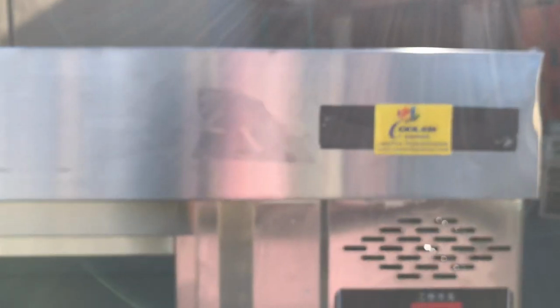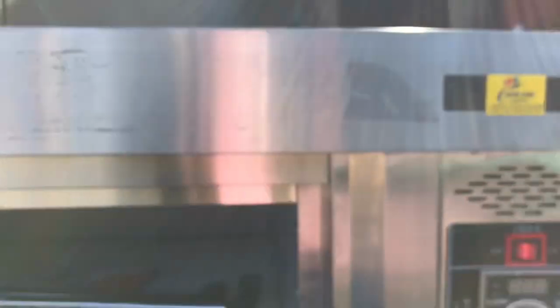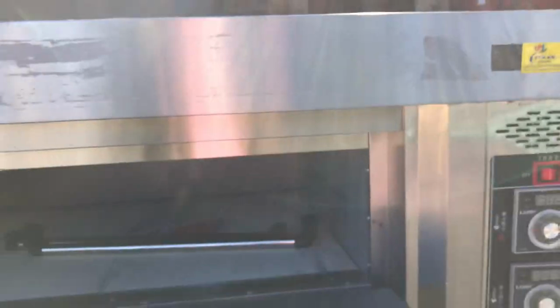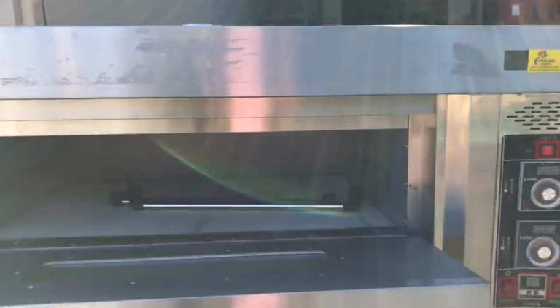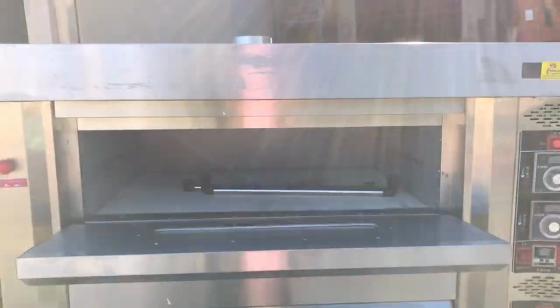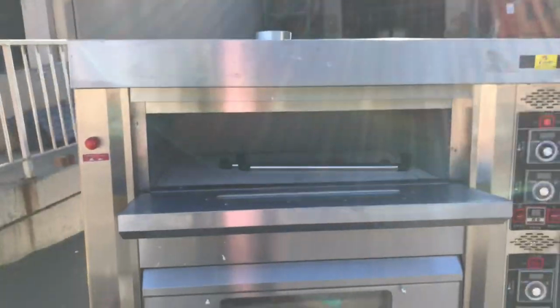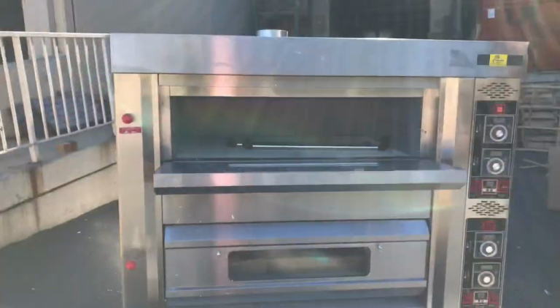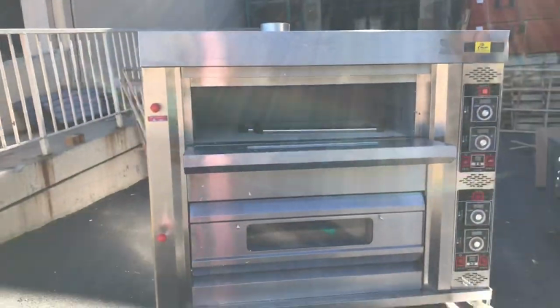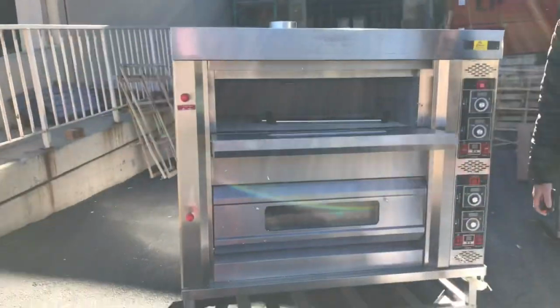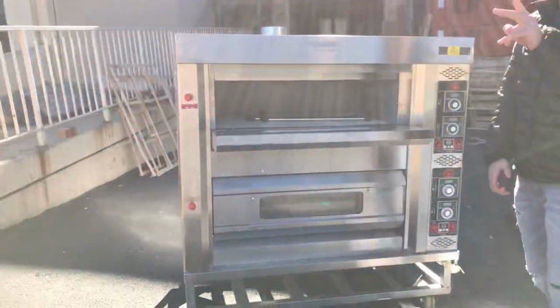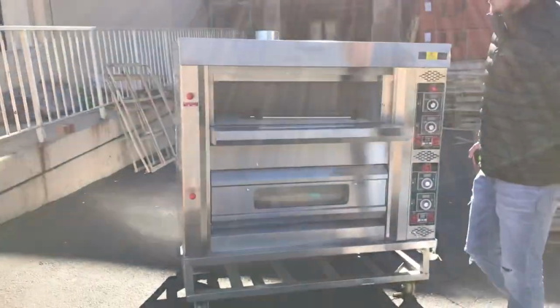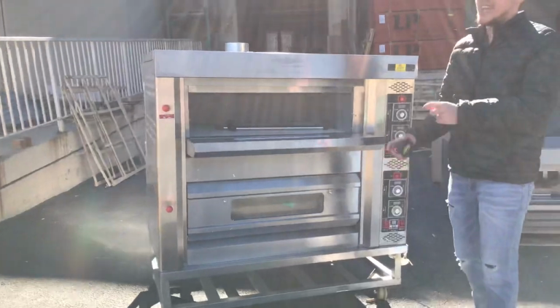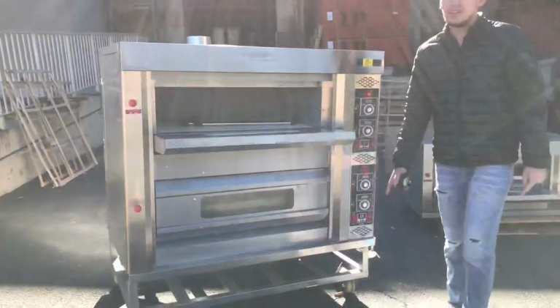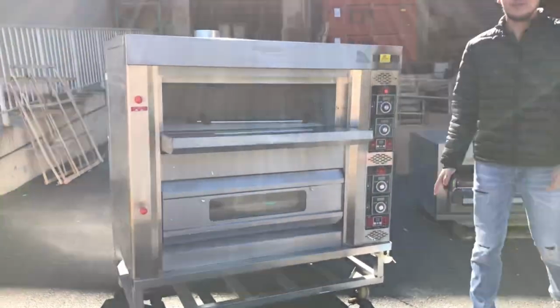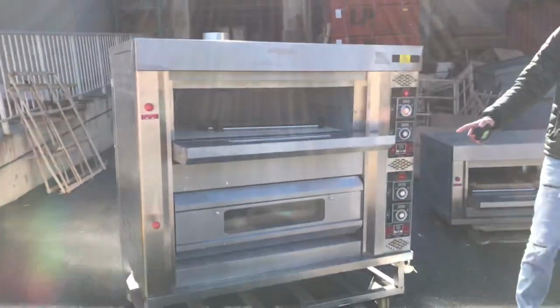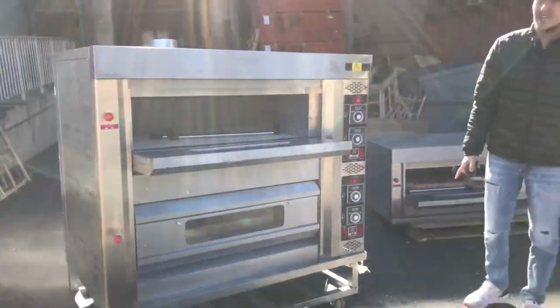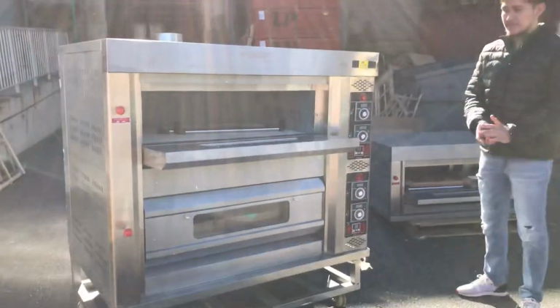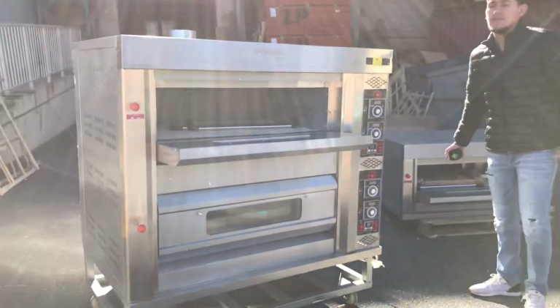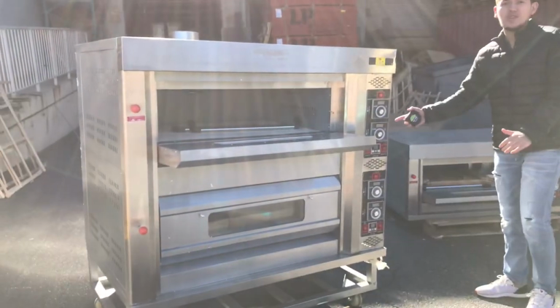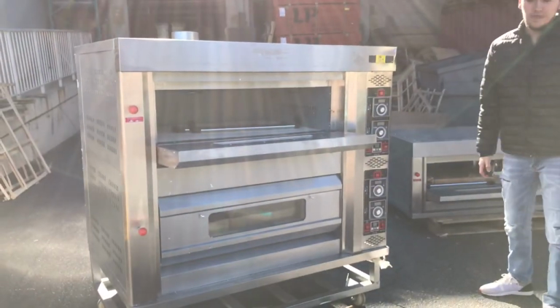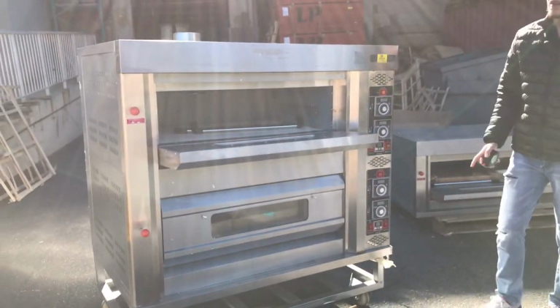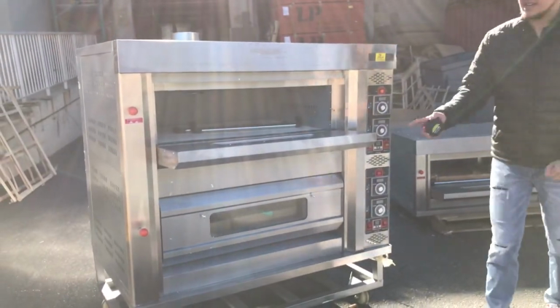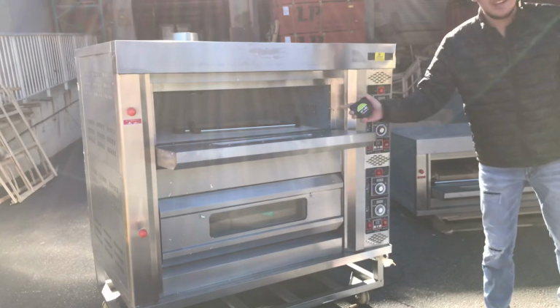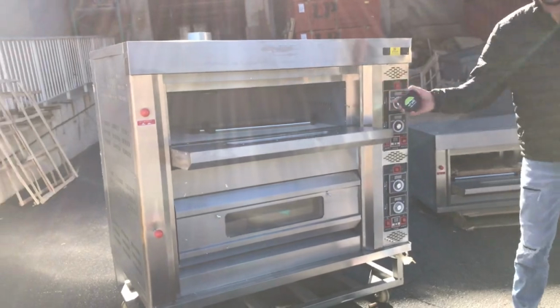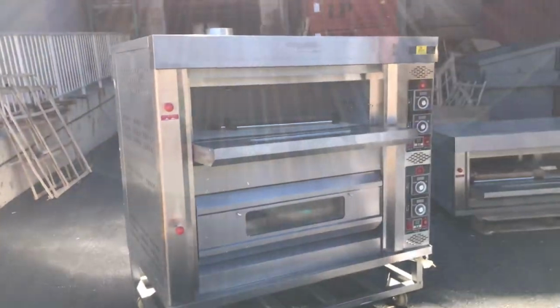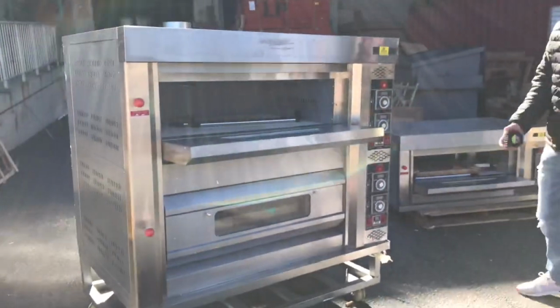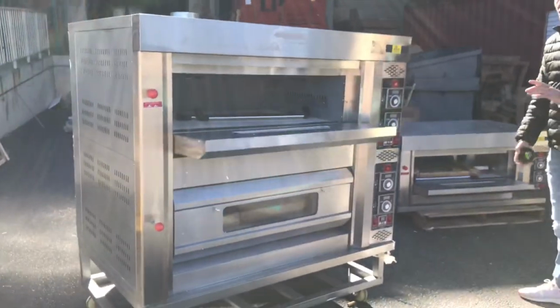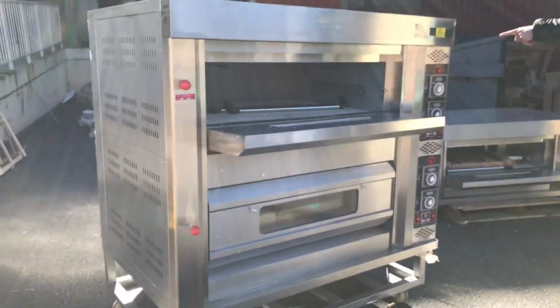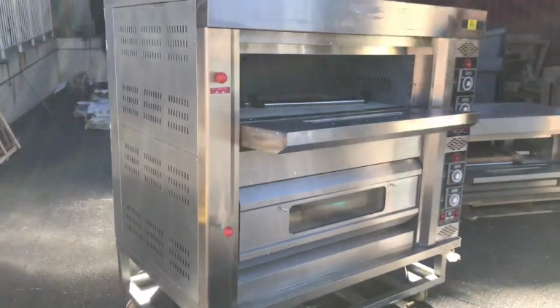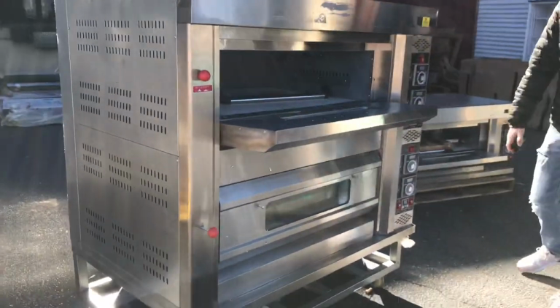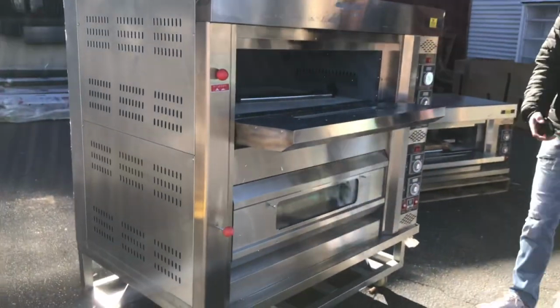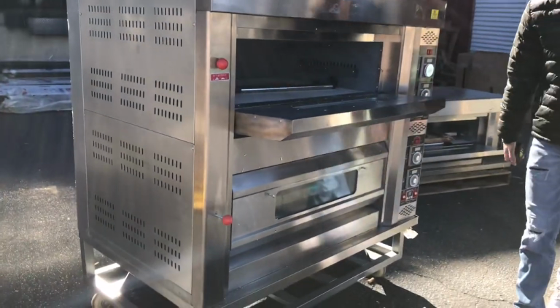This unit runs on natural gas or propane. It has two functions: you have a gas function for the cooking and the heating, and you have an electric function for the lighting. There is lighting on the inside of this unit. We'll go ahead and show you that plug in a bit.